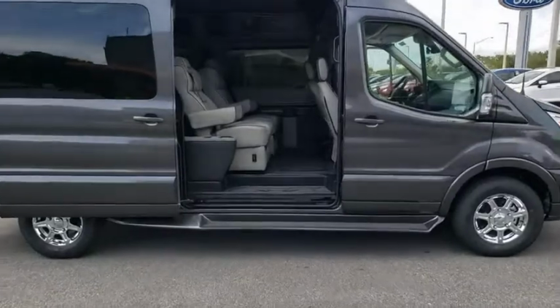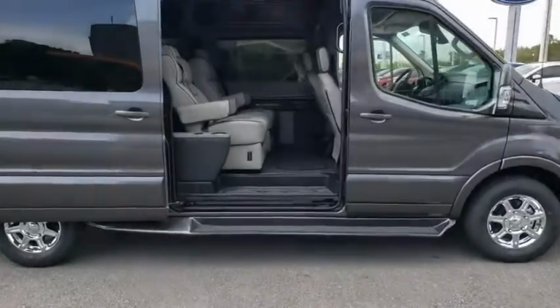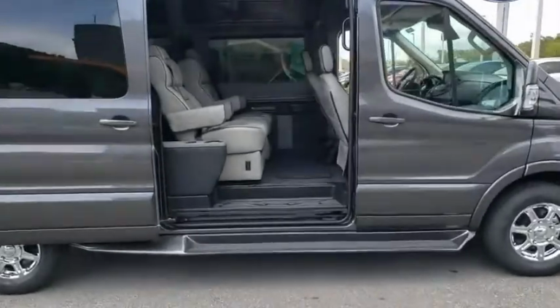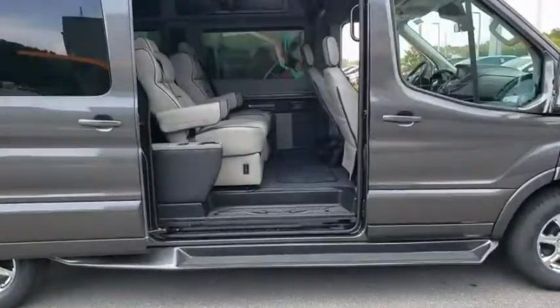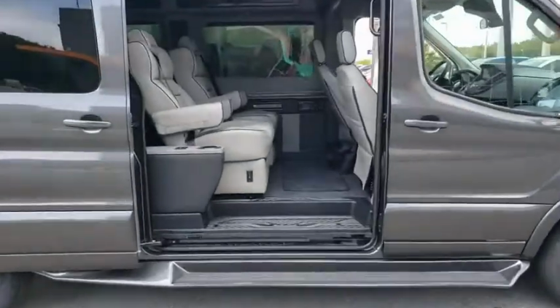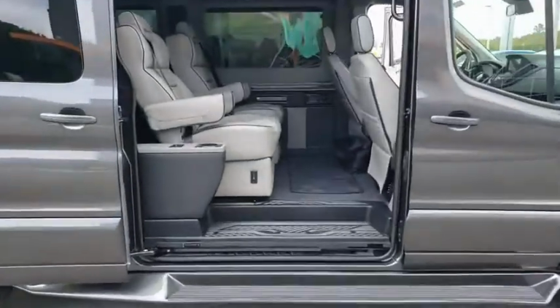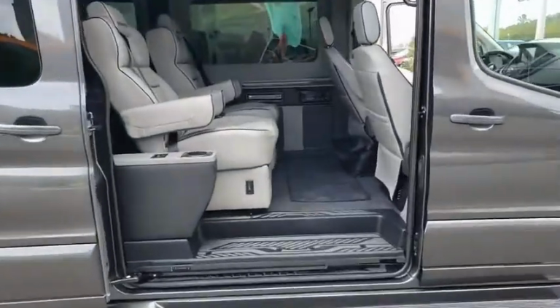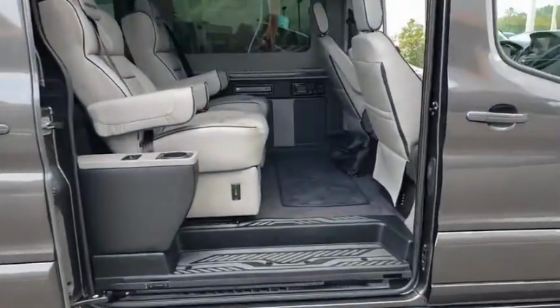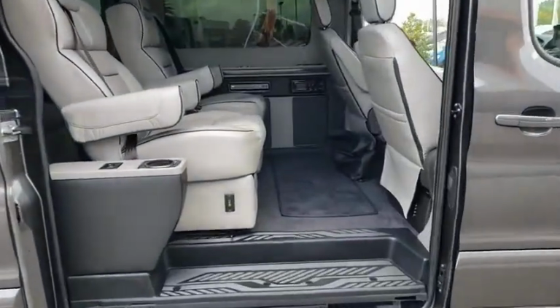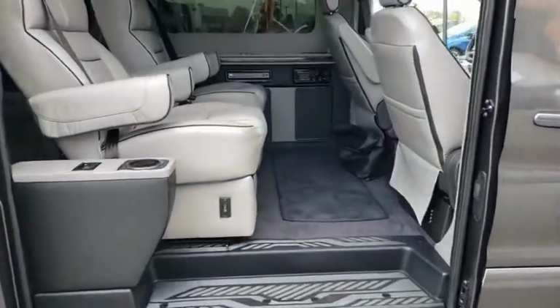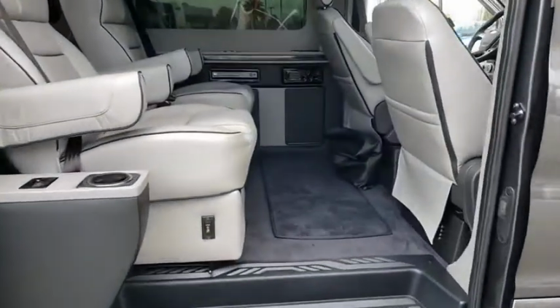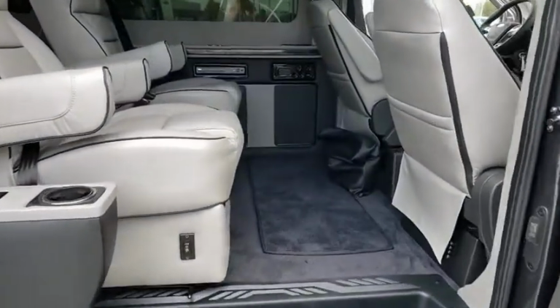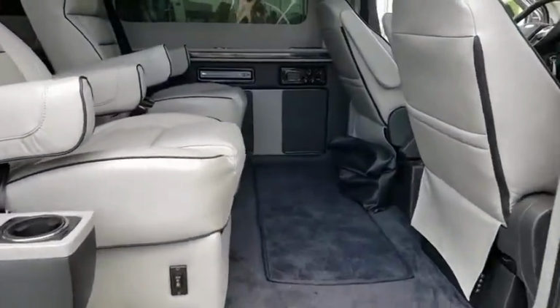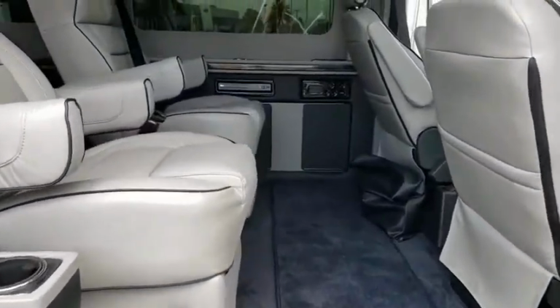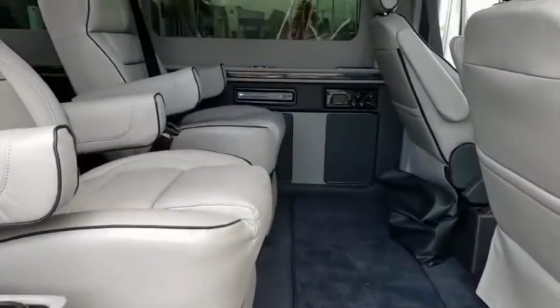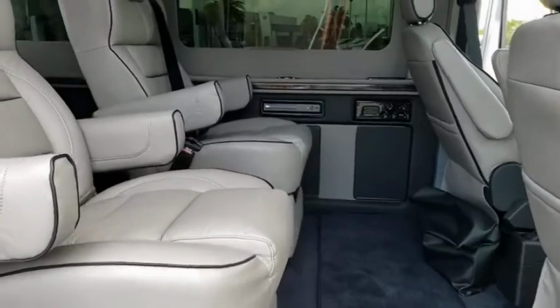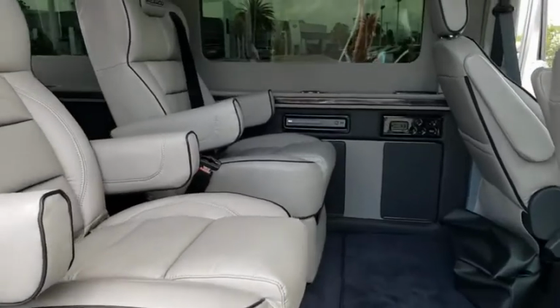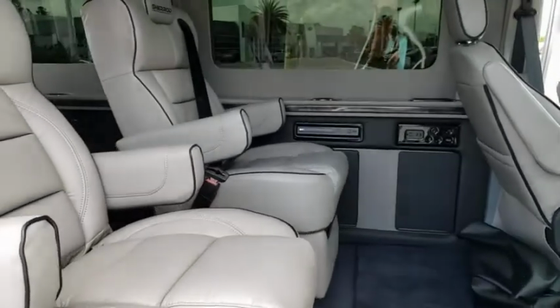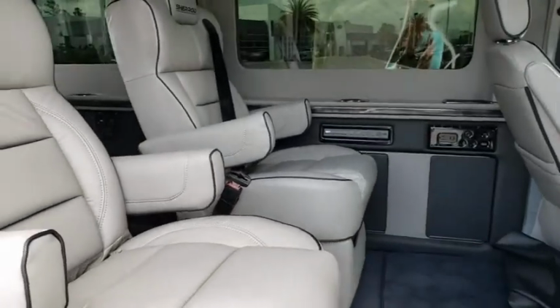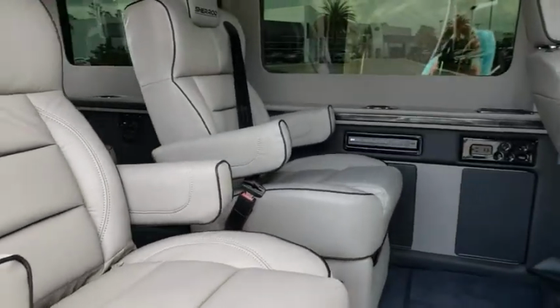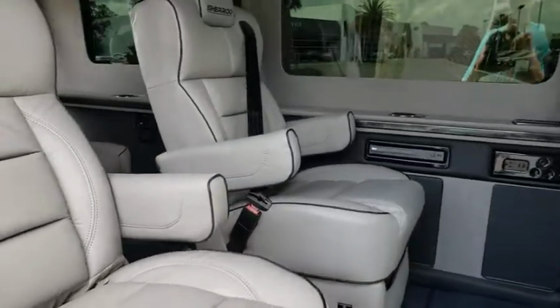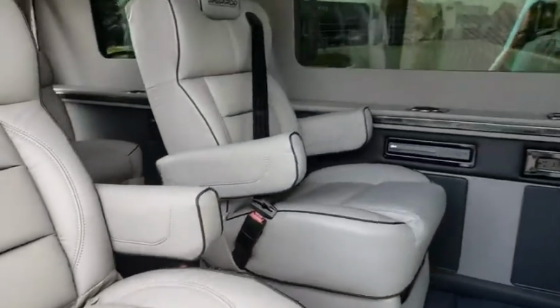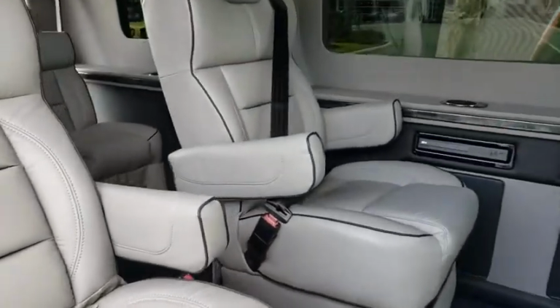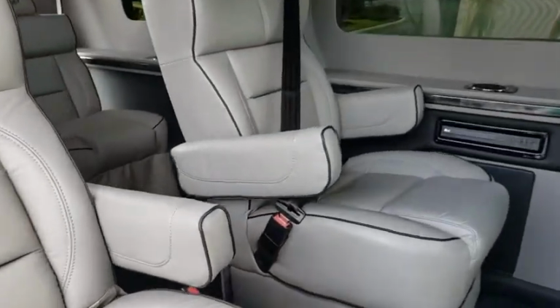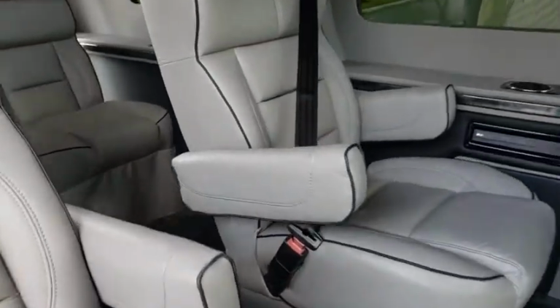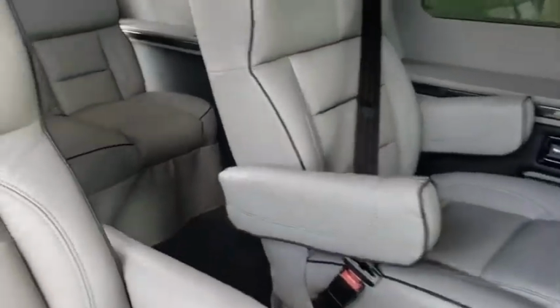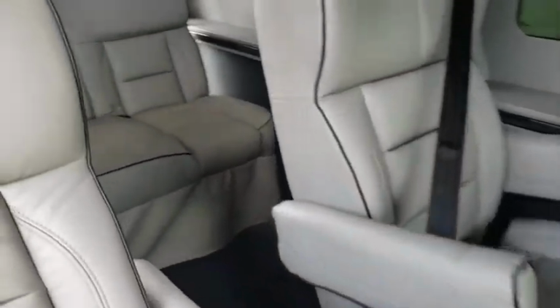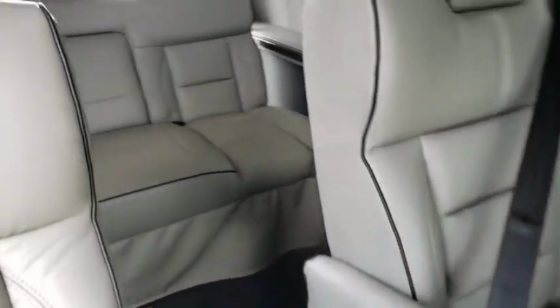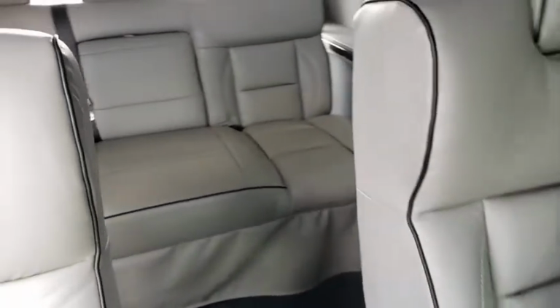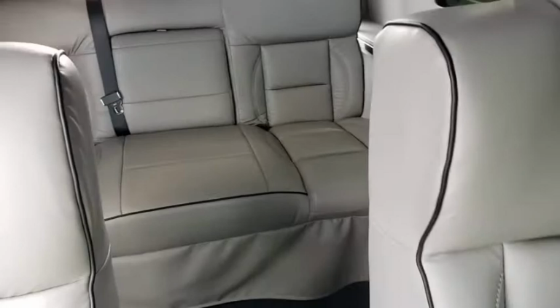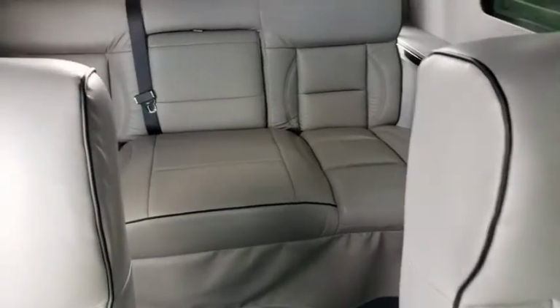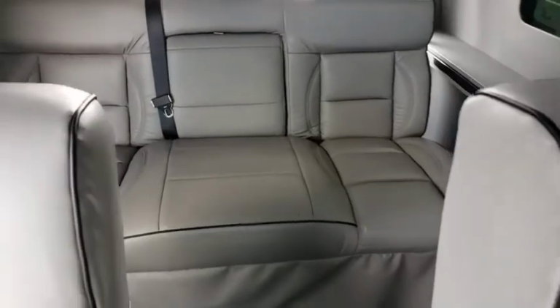Backup camera, anti-lock braking system, traction control, stability control, keyless entry, power steering, adjustable steering wheel, four-wheel disc brakes, AM FM stereo radio.